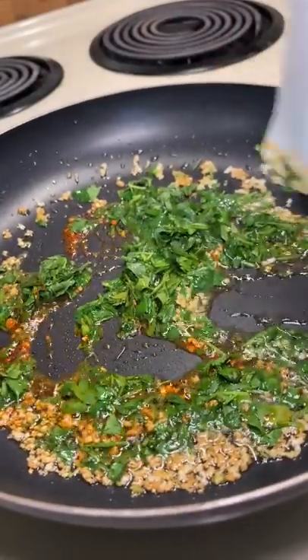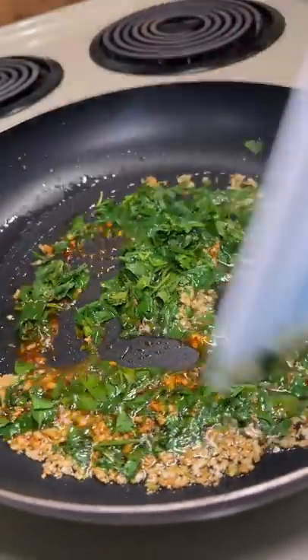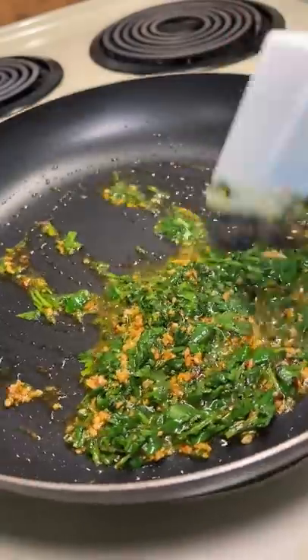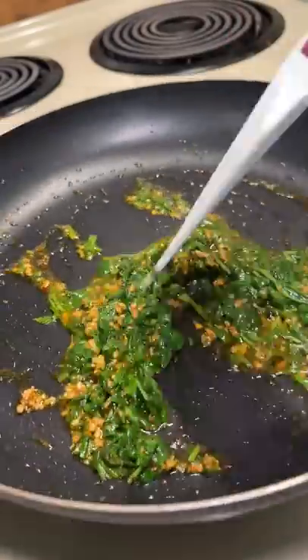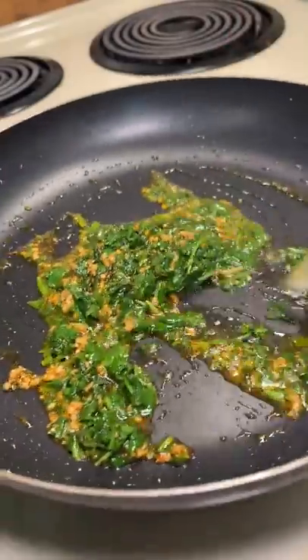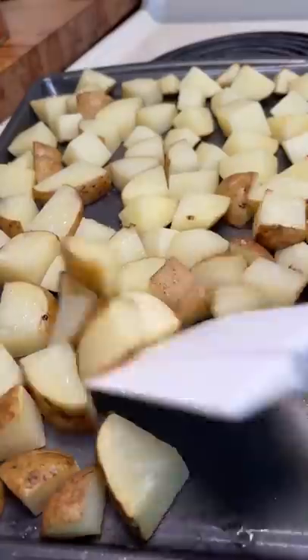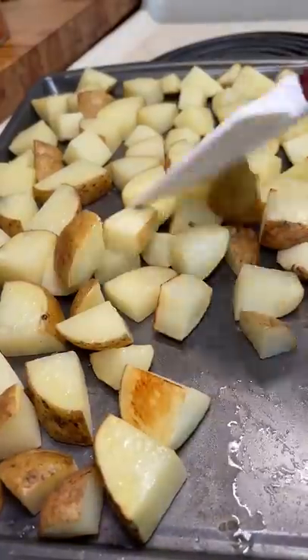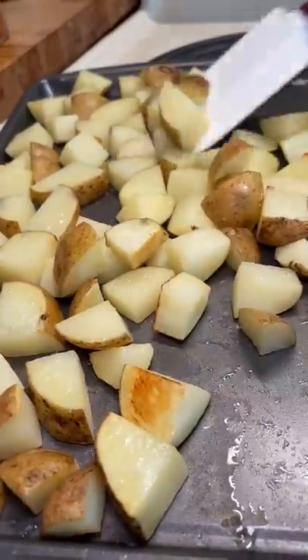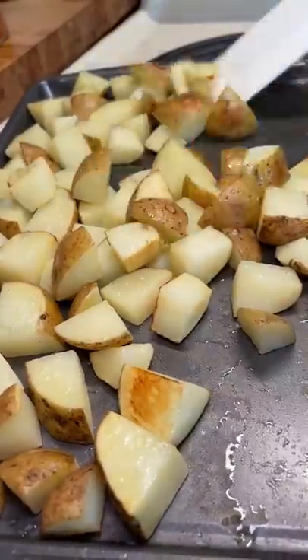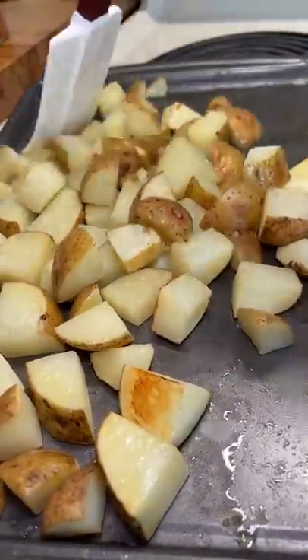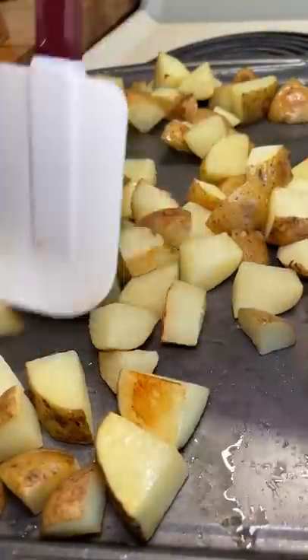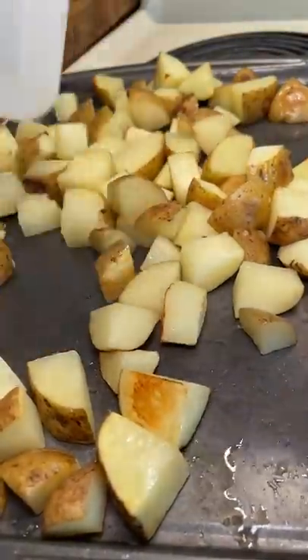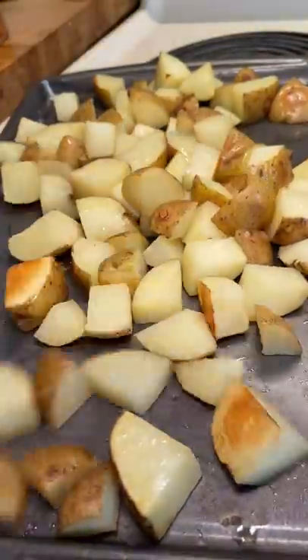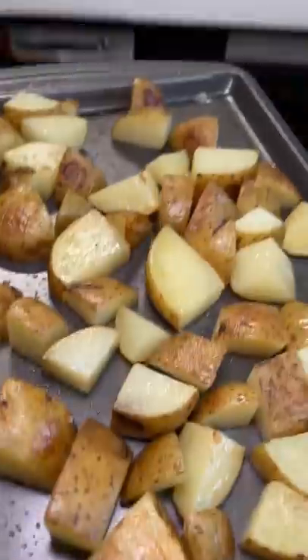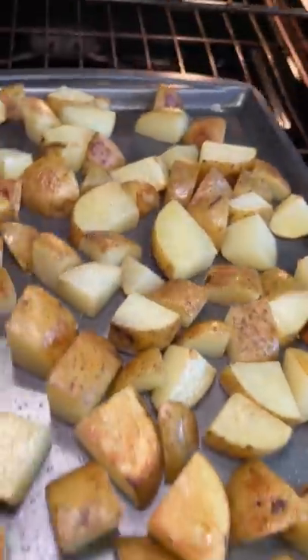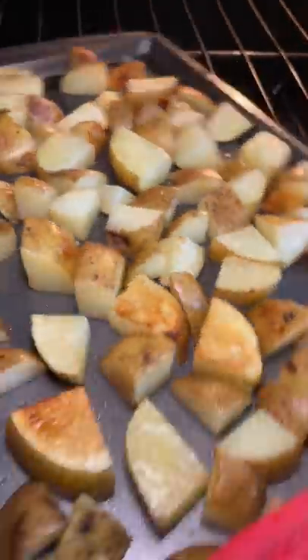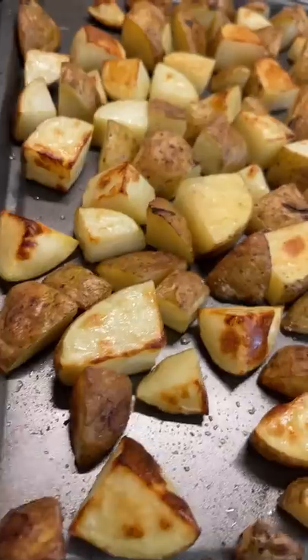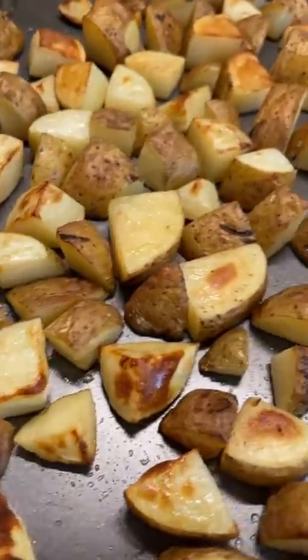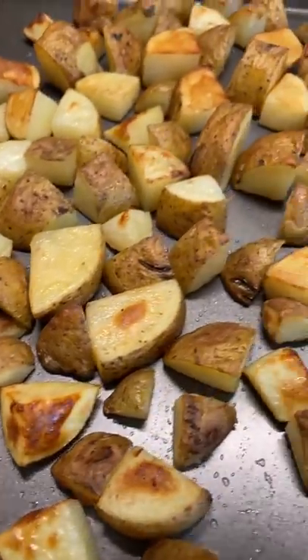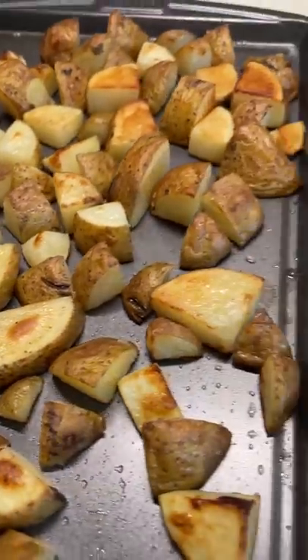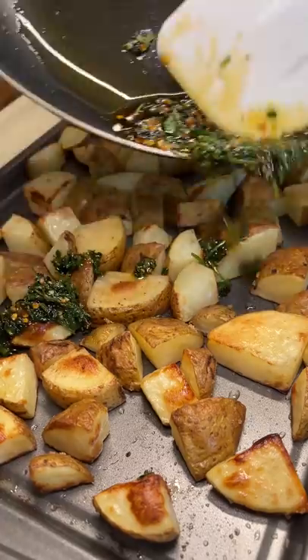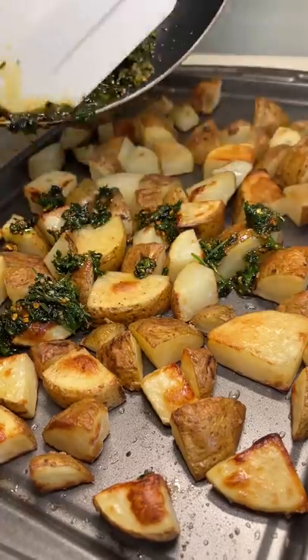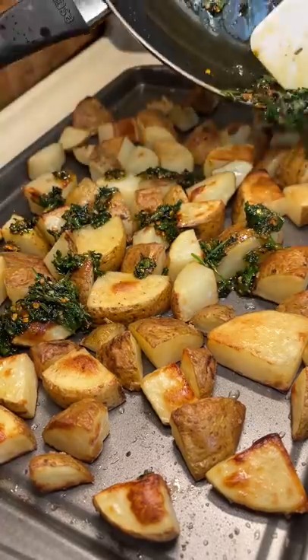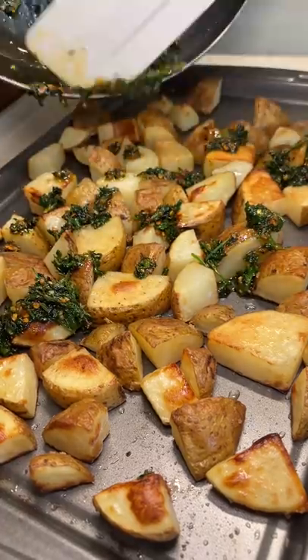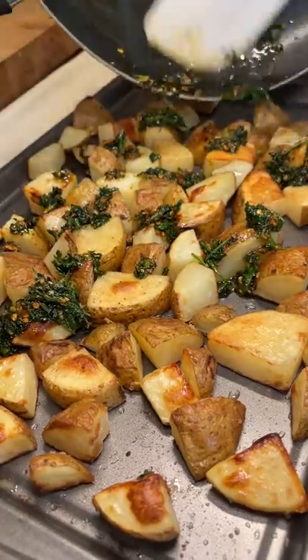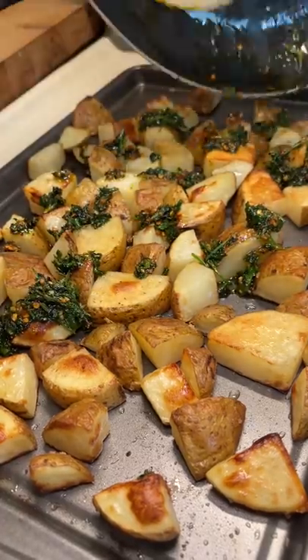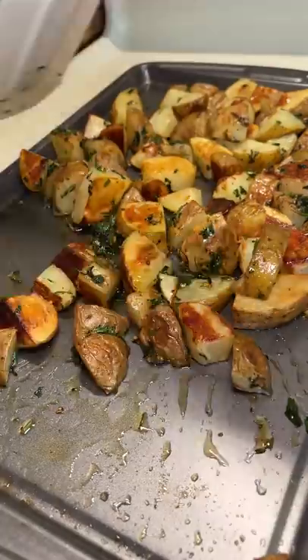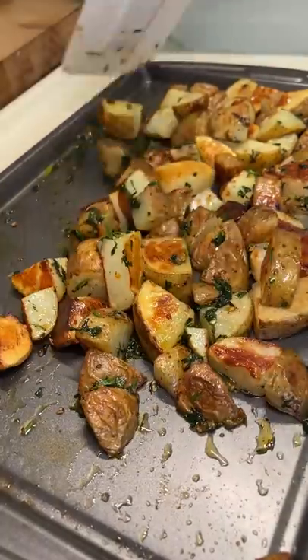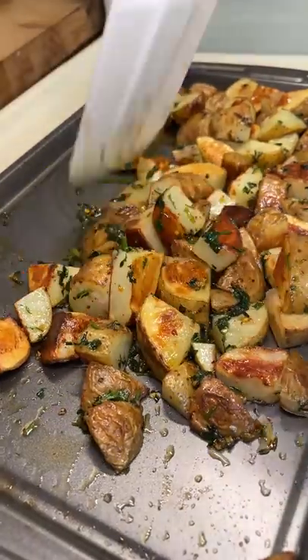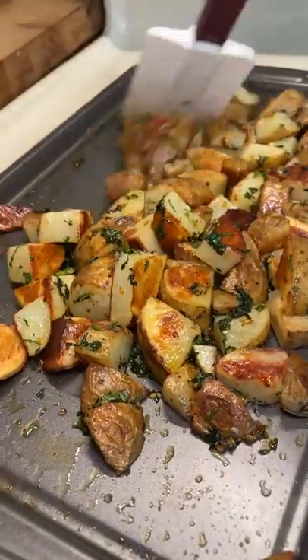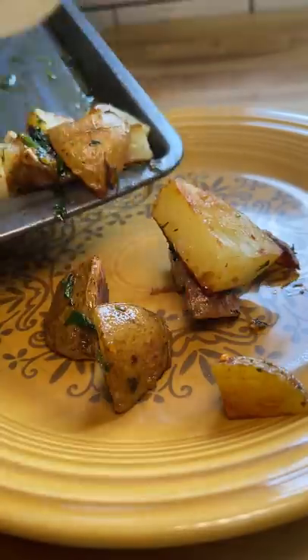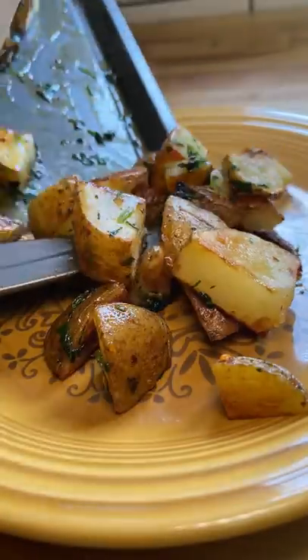Pull the potatoes out around 15 minutes, flip them over, then put them back in for another 15 minutes. While they're still hot, pour the sauce over the top and mix it up real good. I added a little more cilantro and squeezed lemon juice over the top.